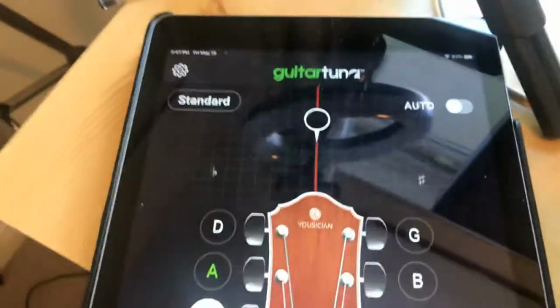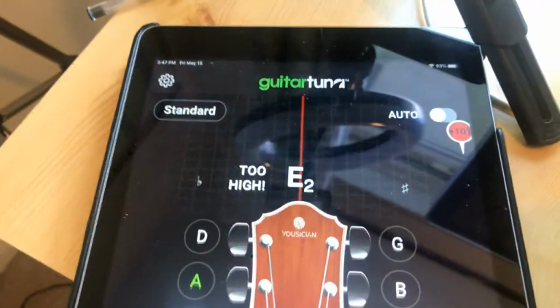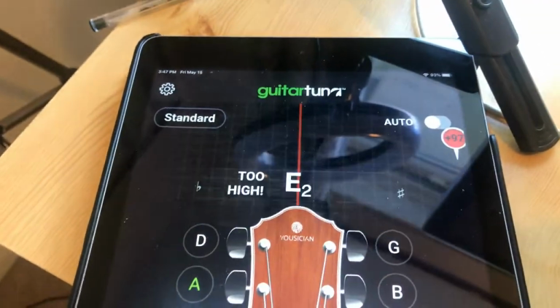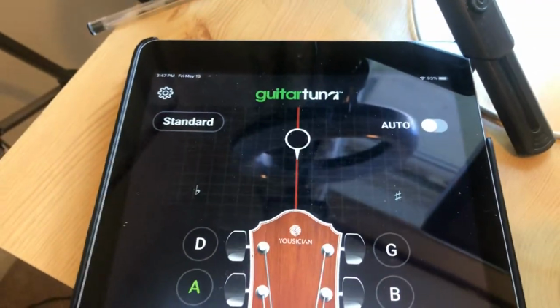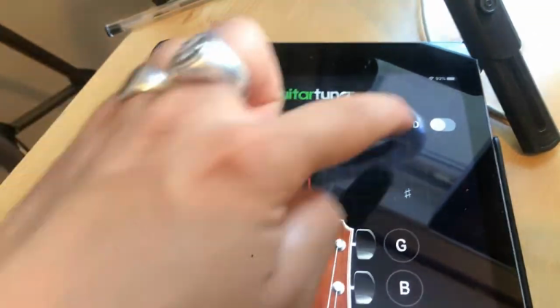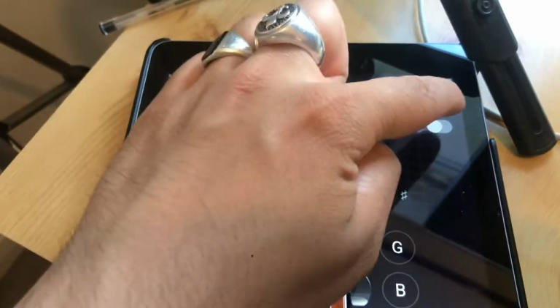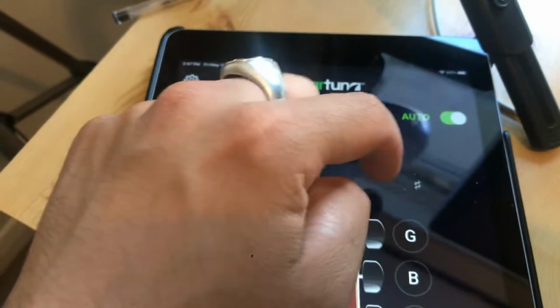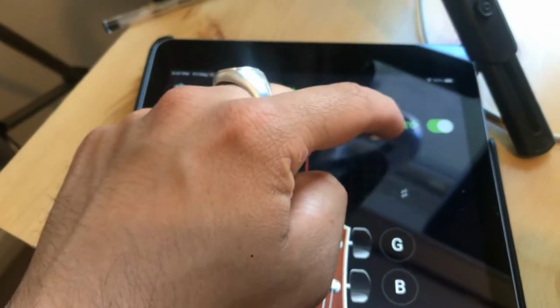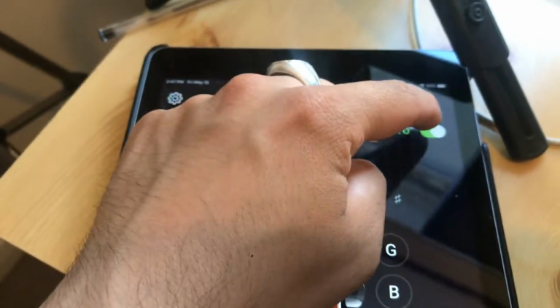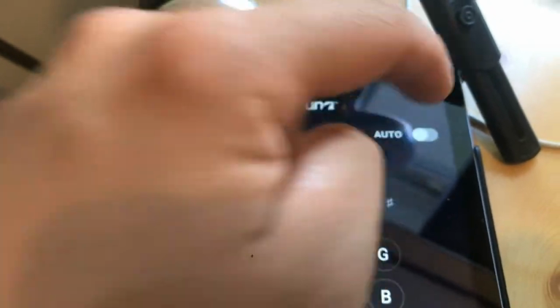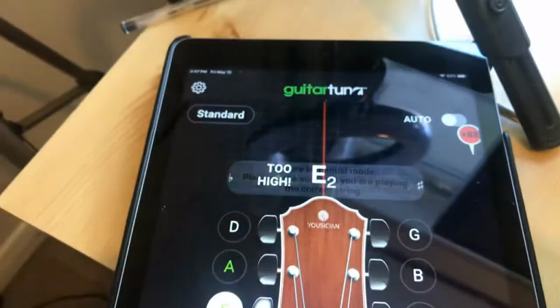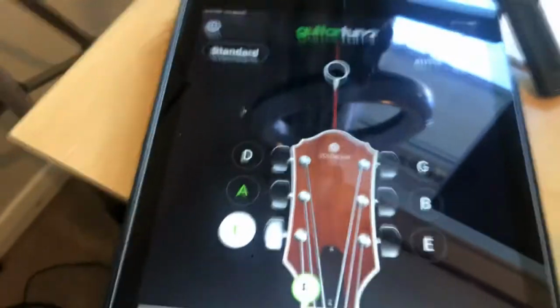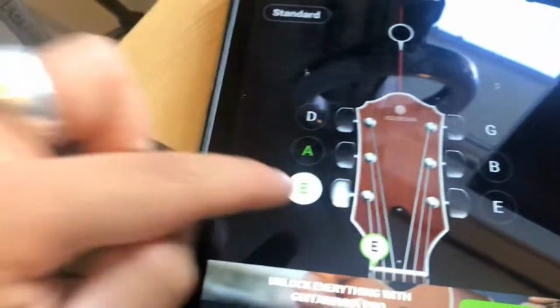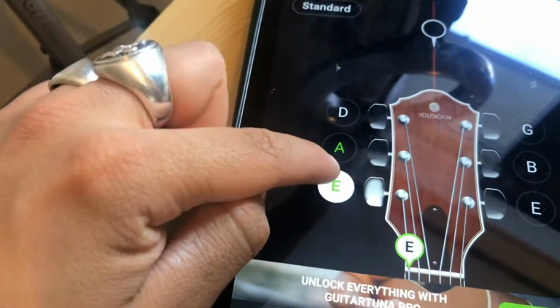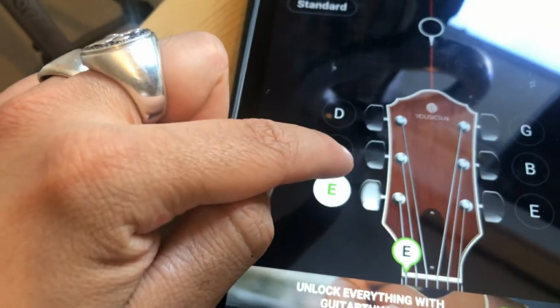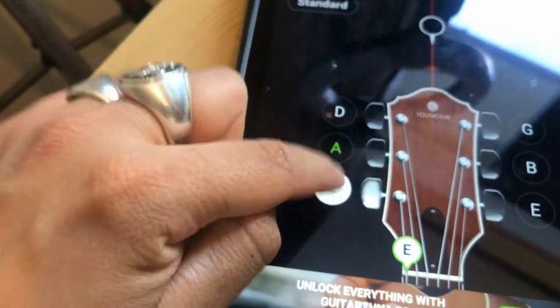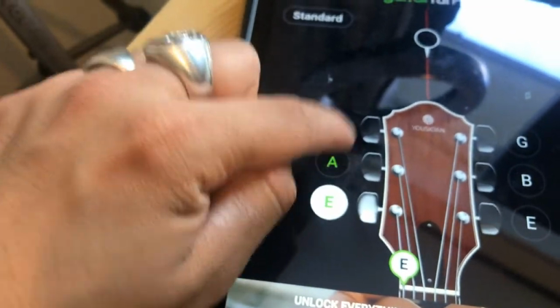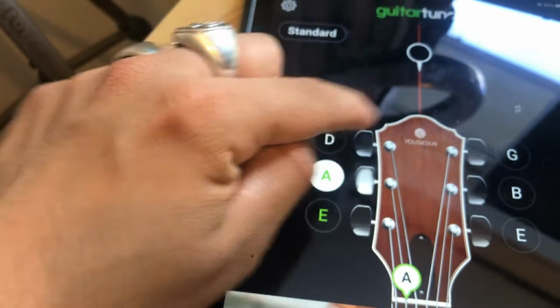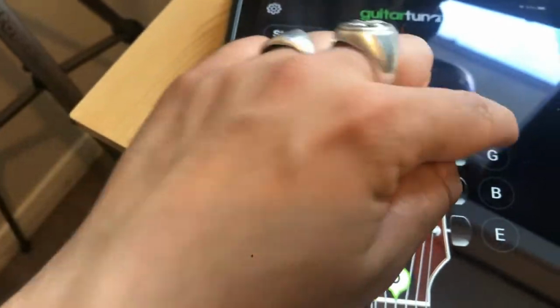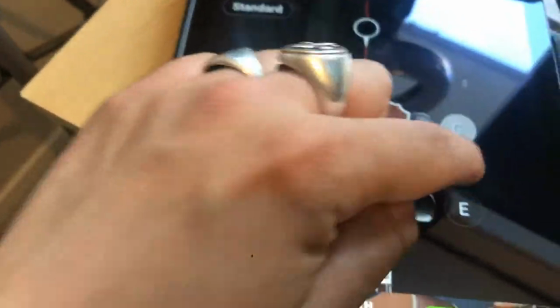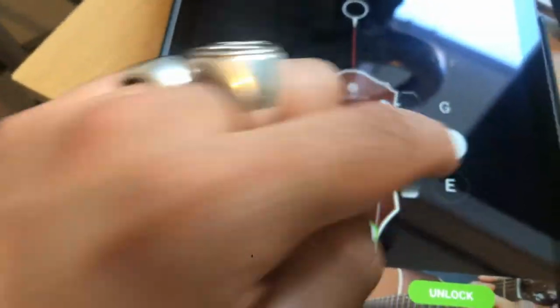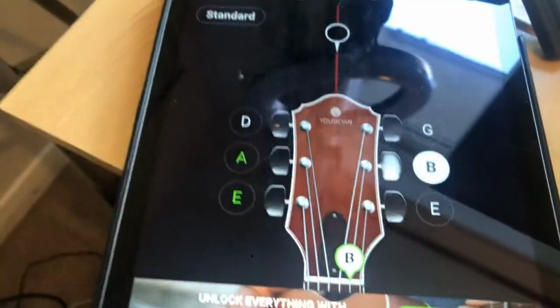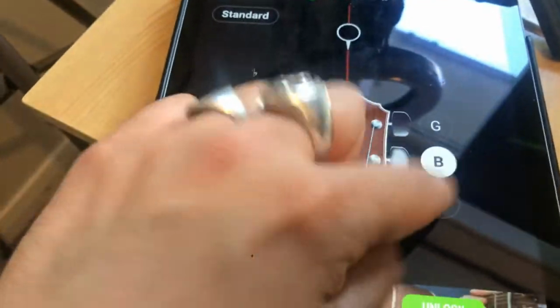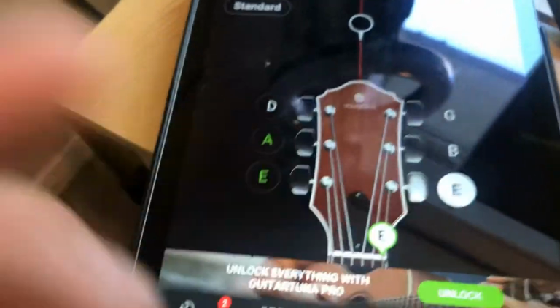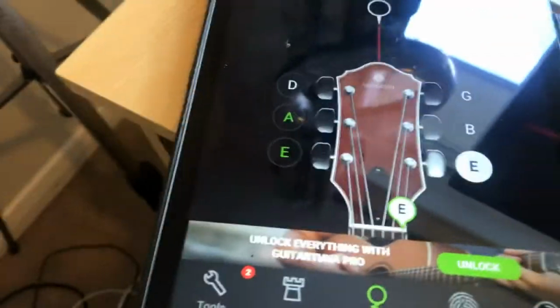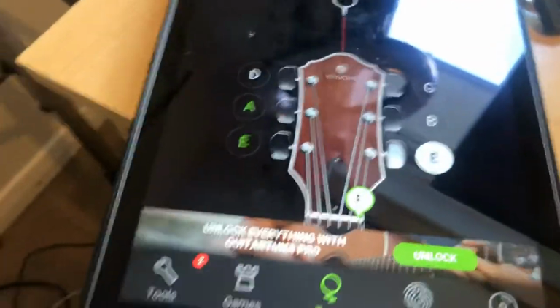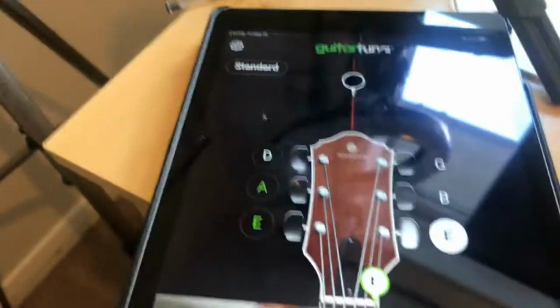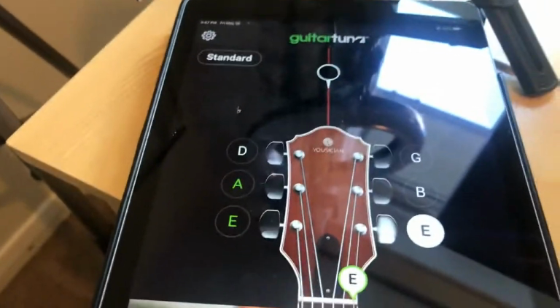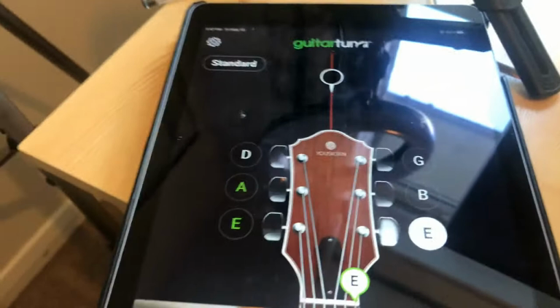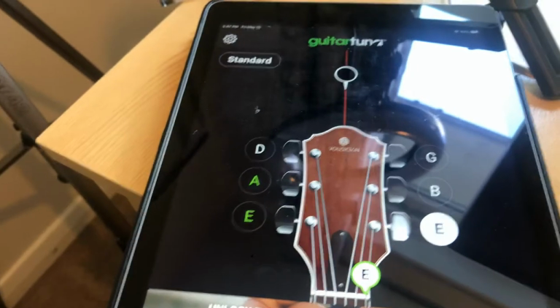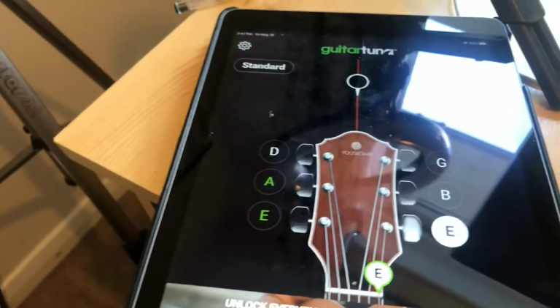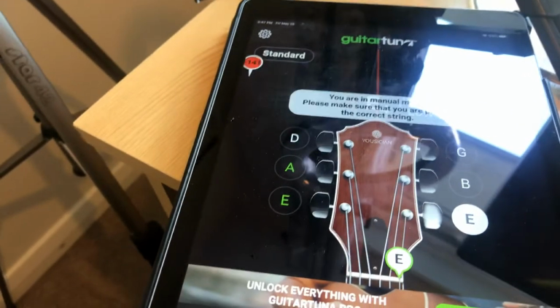Now you can either have it in automatic mode or you can have it just standard. When you press the strings, when you press these notes you get a sound of what this should actually sound like when it's in tune, so that's what we're going to be emulating.